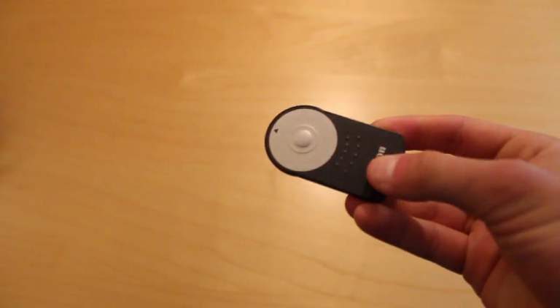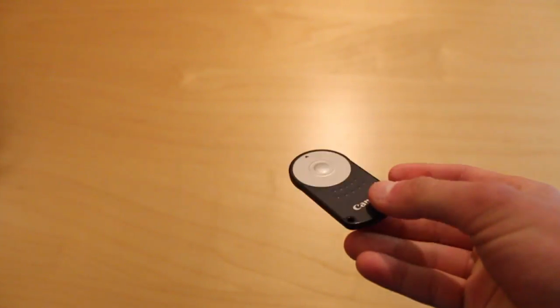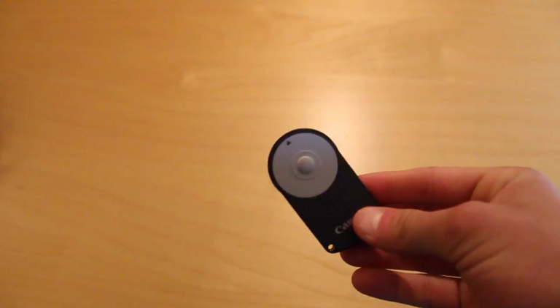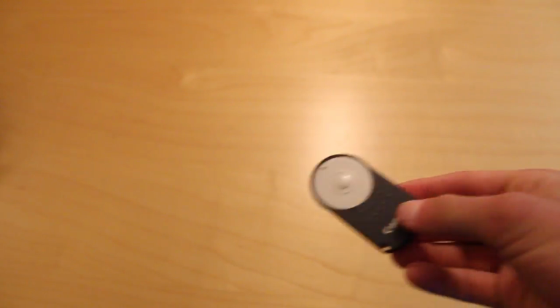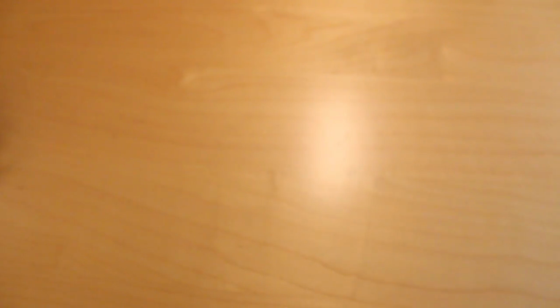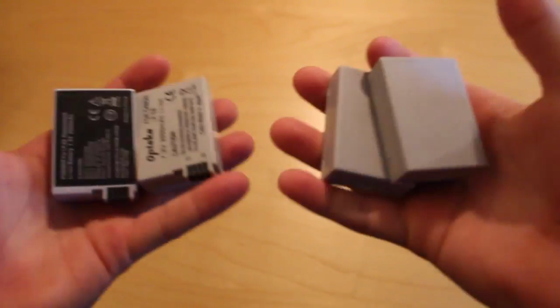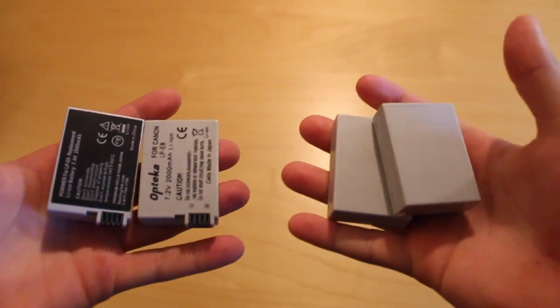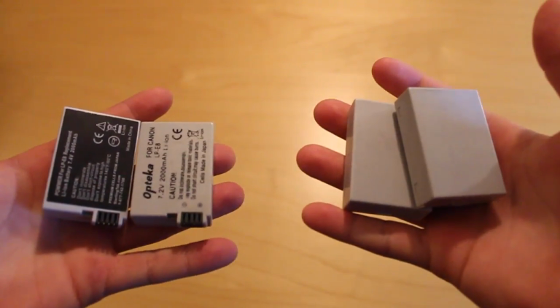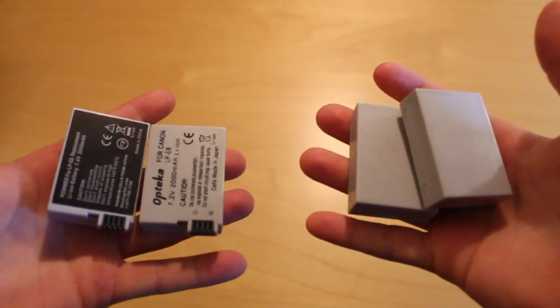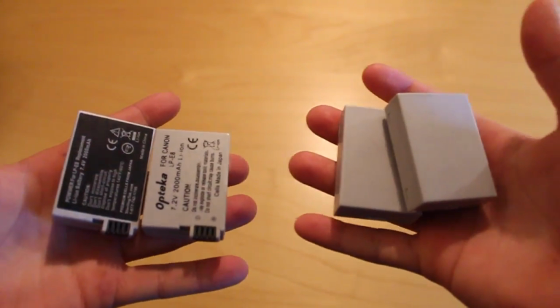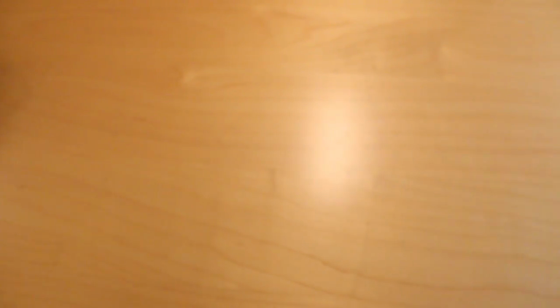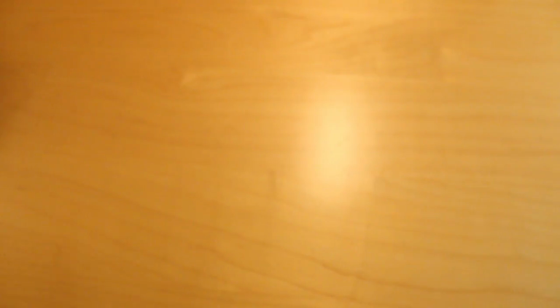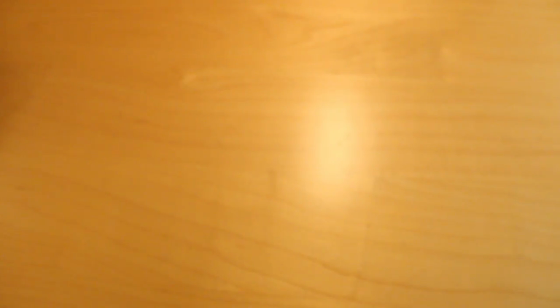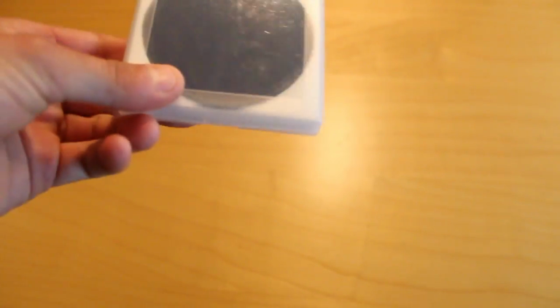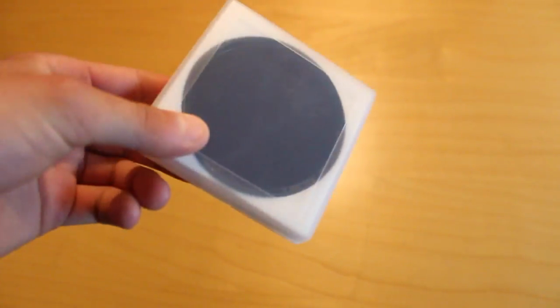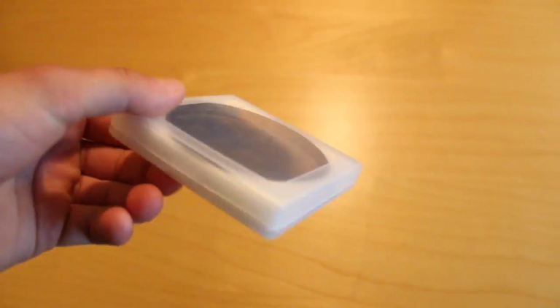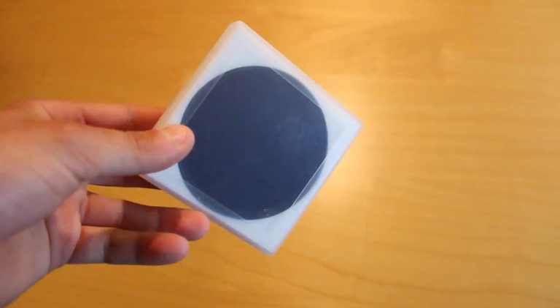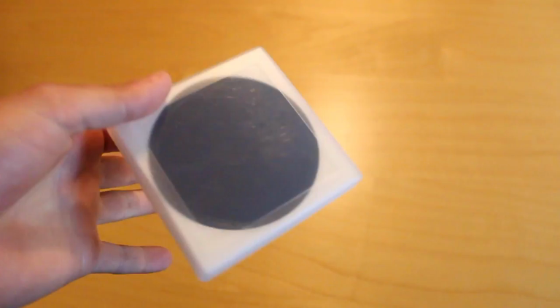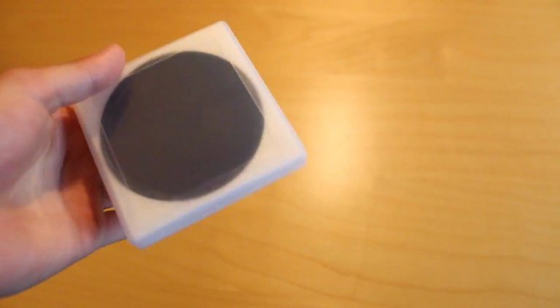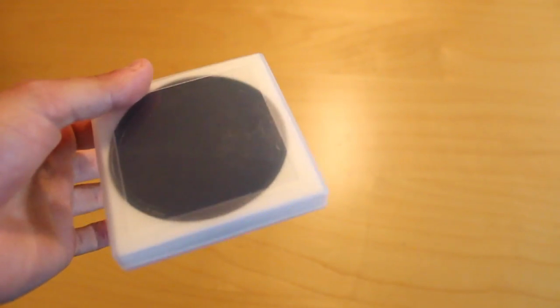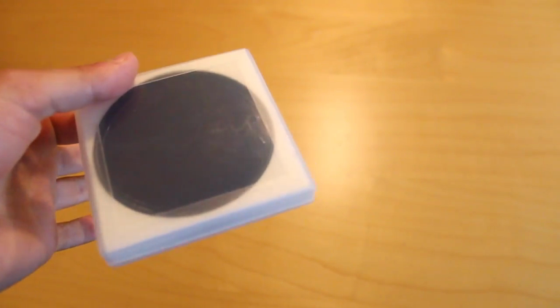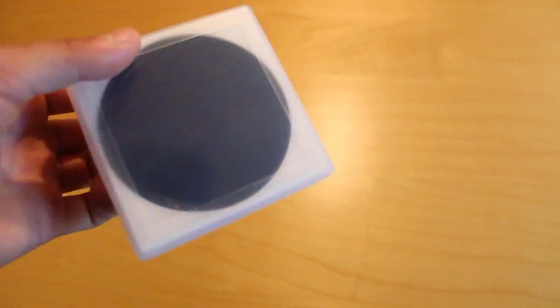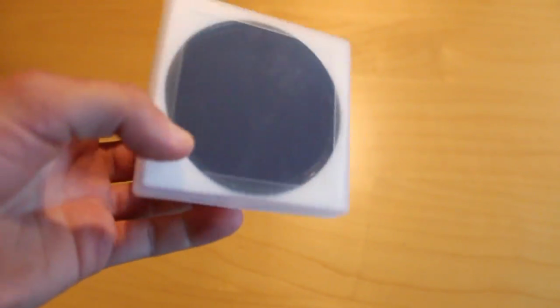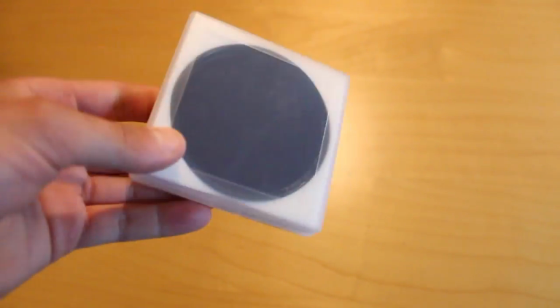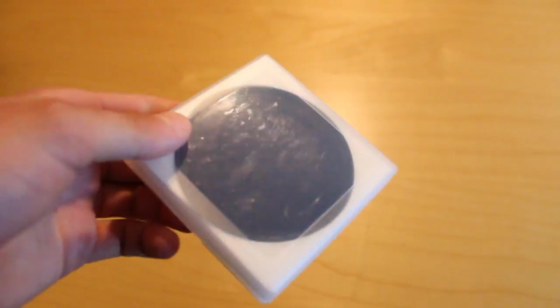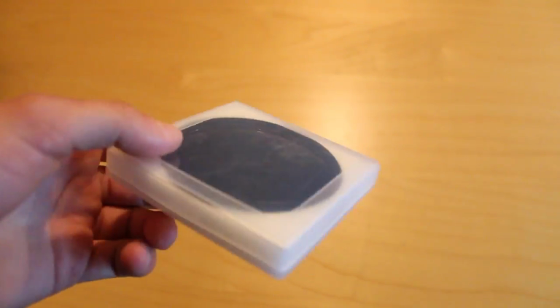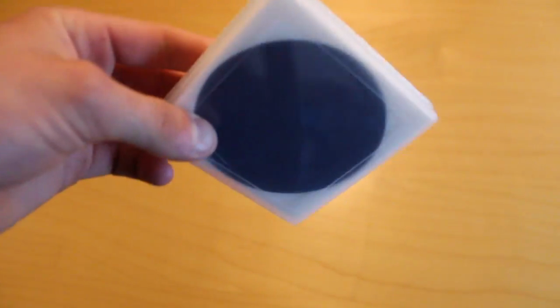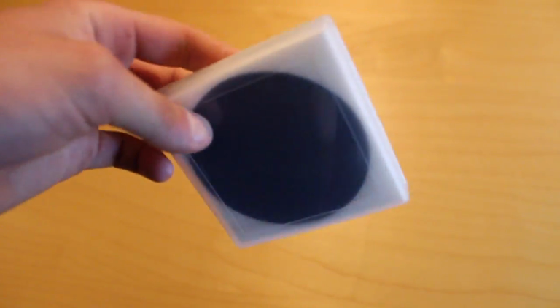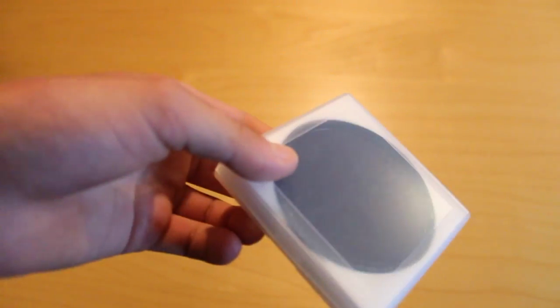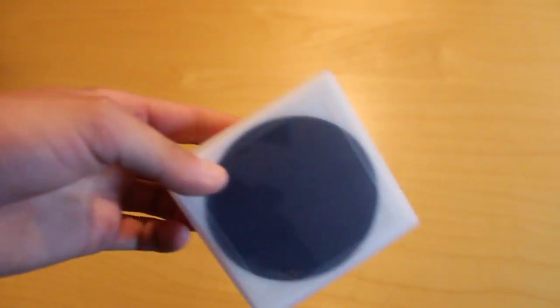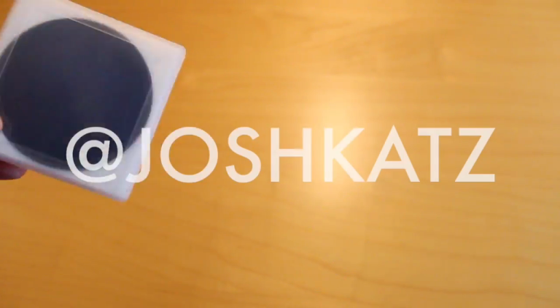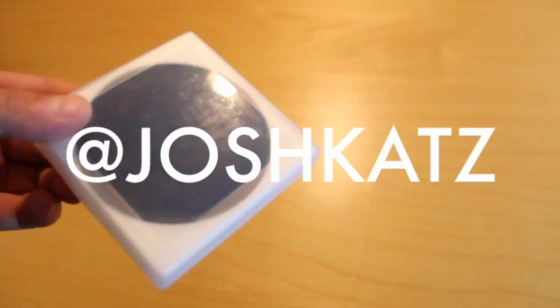A little remote, batteries. We have the 10-stop neutral density filter that I use for daytime long exposures. If you don't know what that is, you can check out my Instagram at joshkatz.